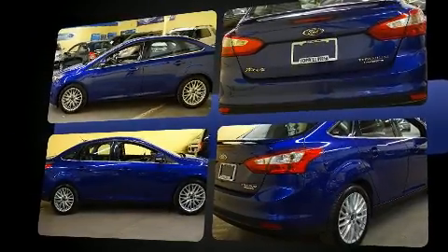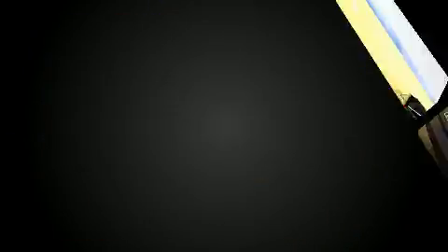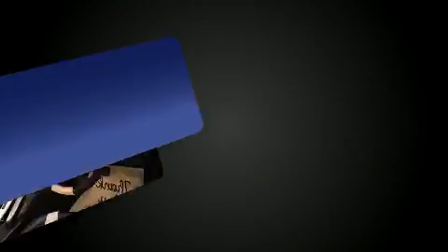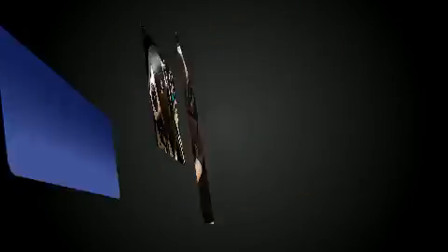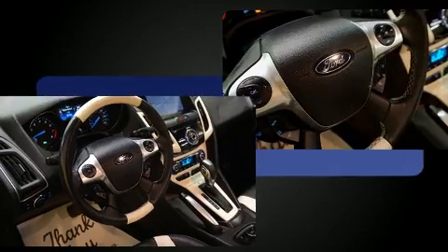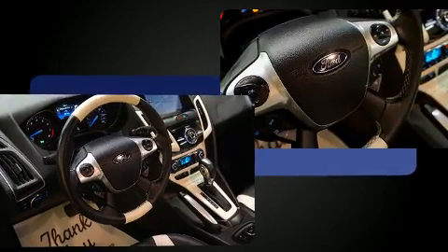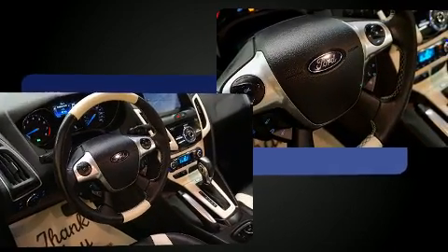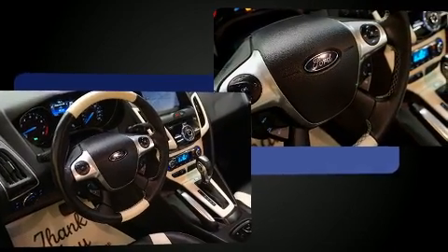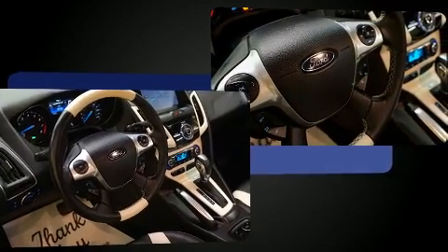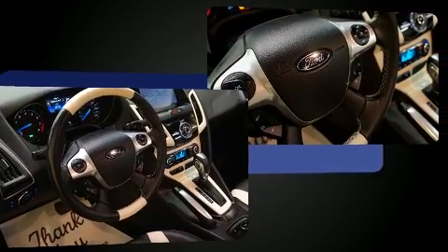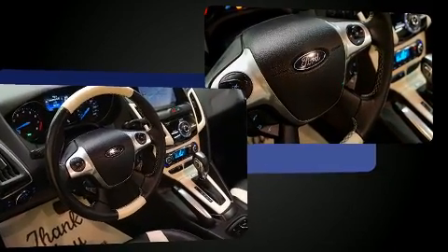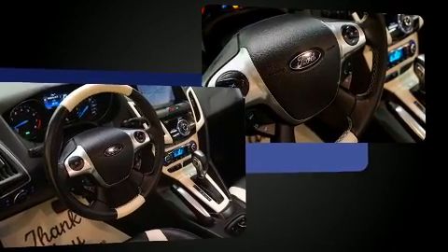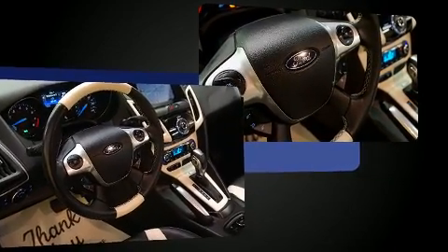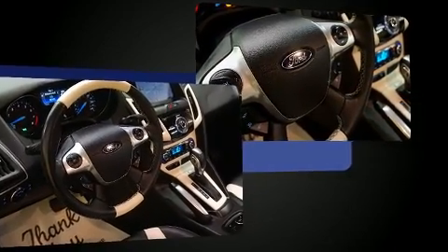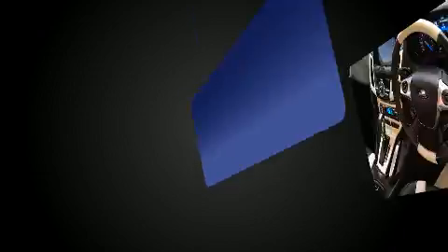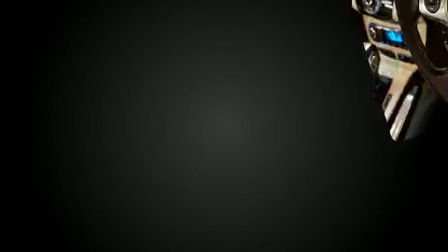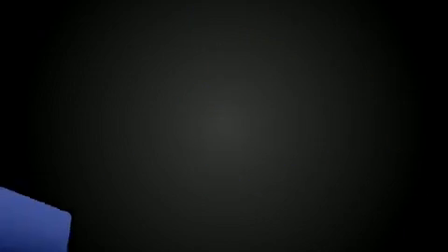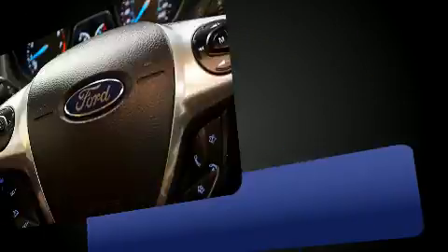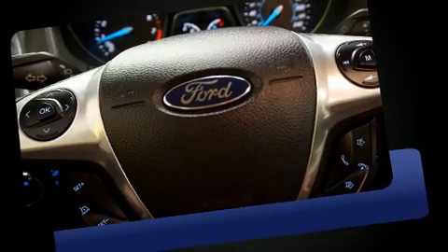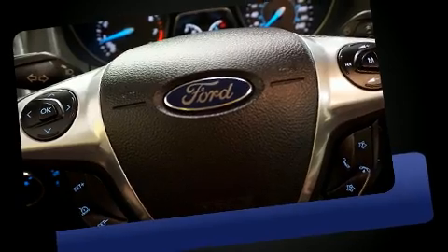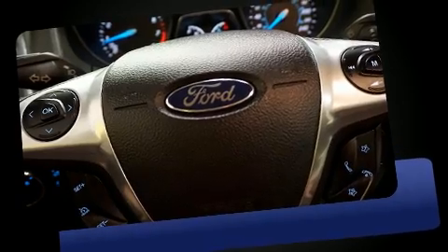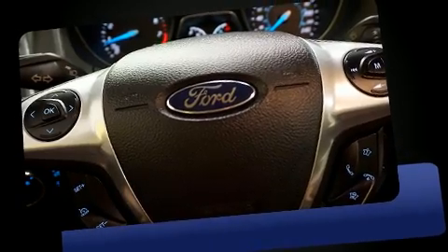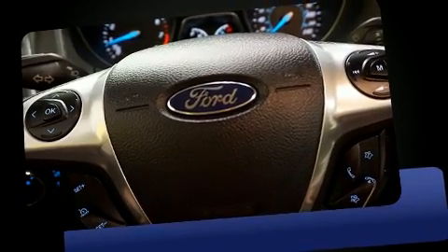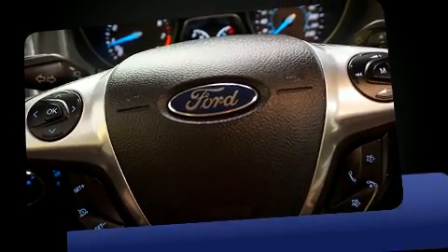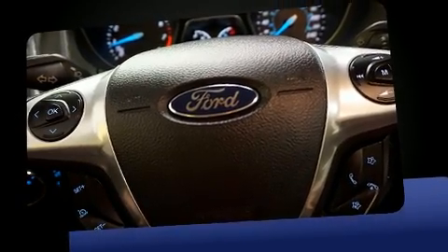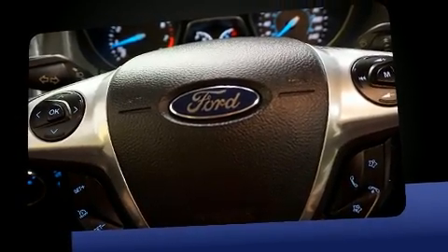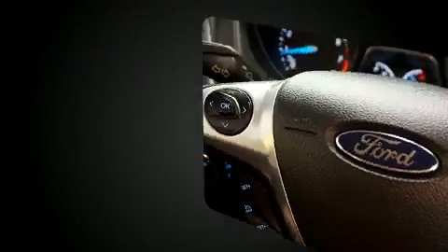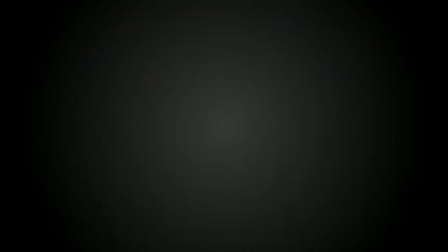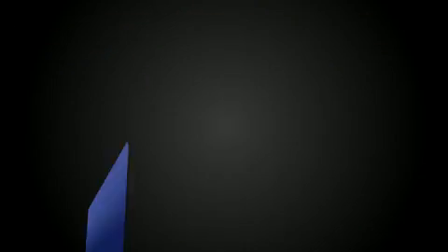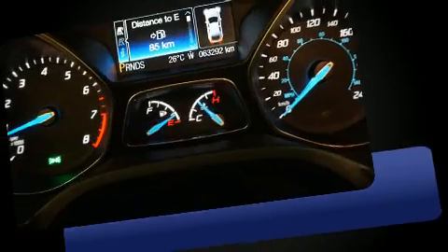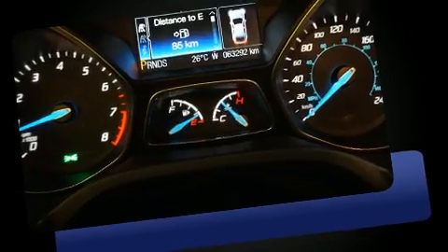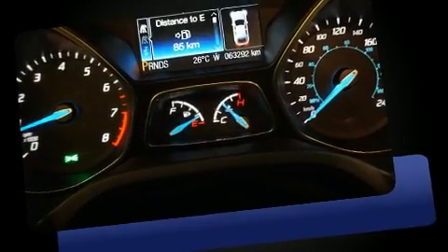Top features include cruise control, a tachometer, a trip computer, heated seats, front fog lights, turn signal indicator mirrors, remote keyless entry, and air conditioning.